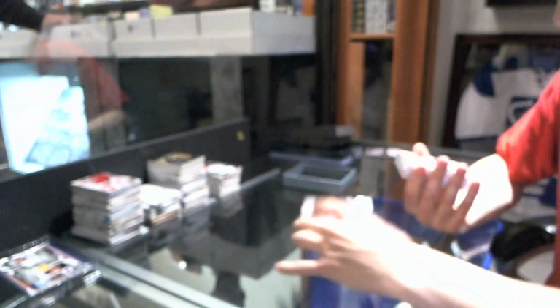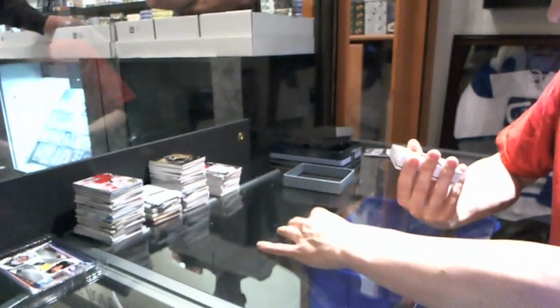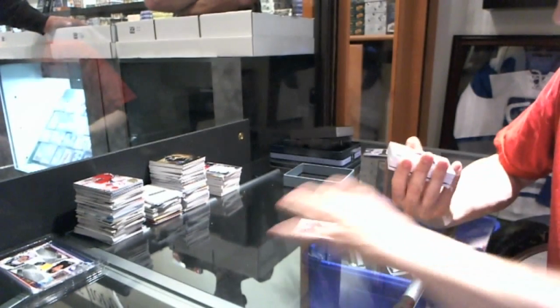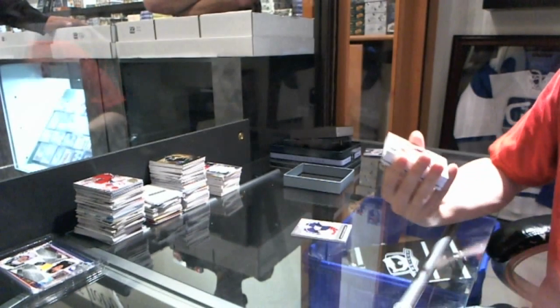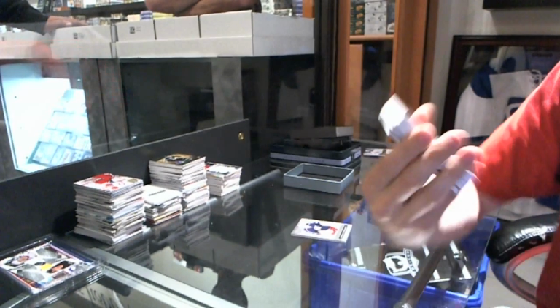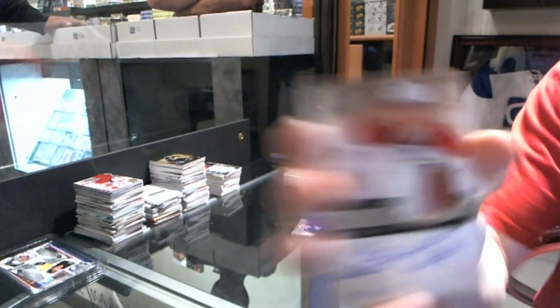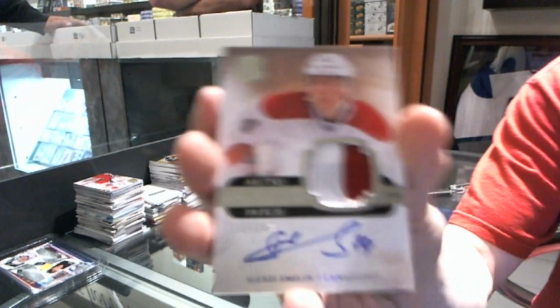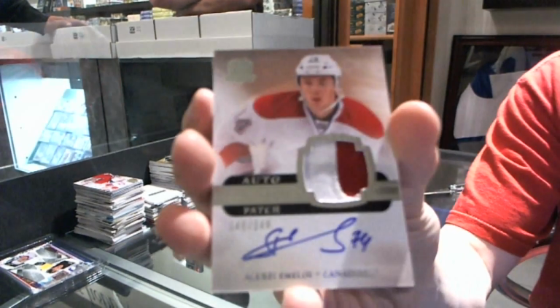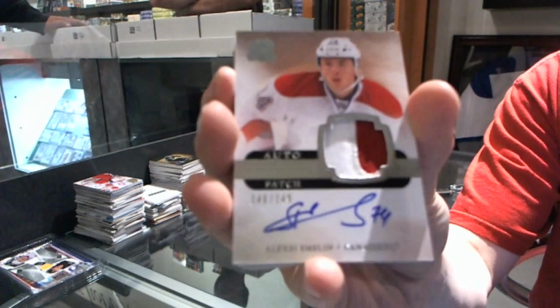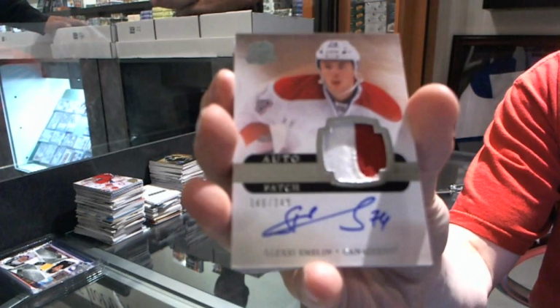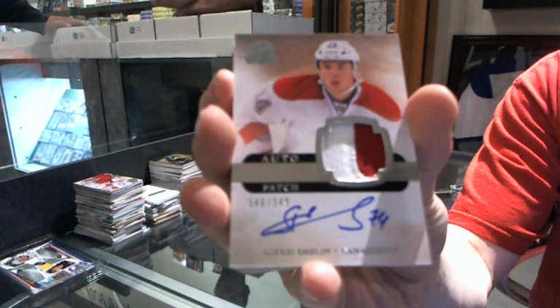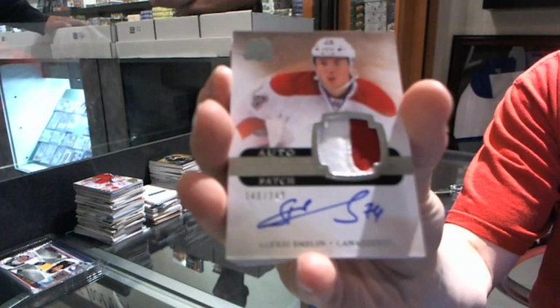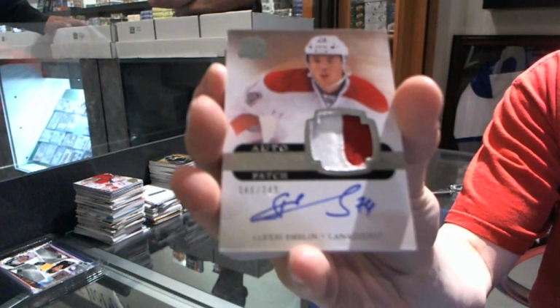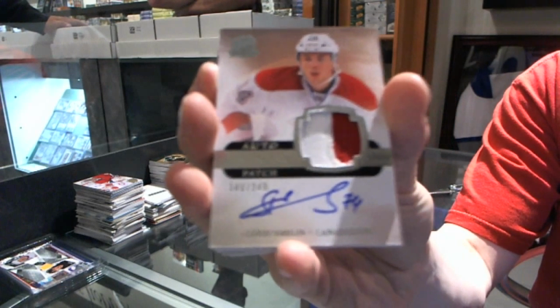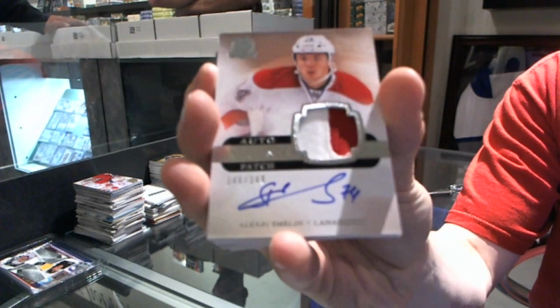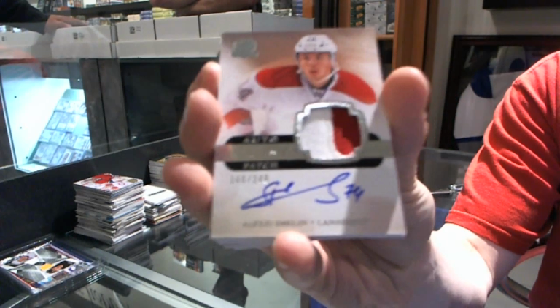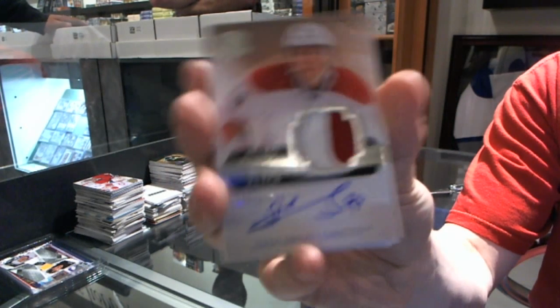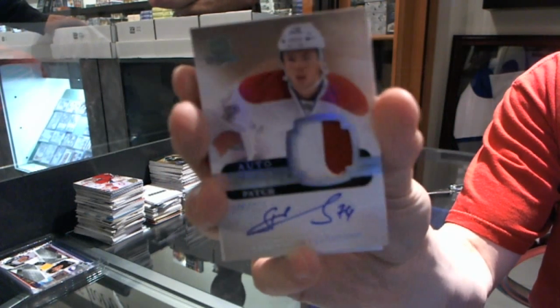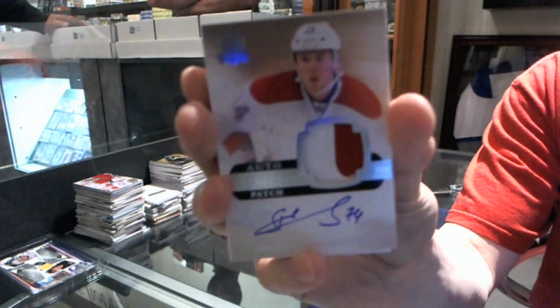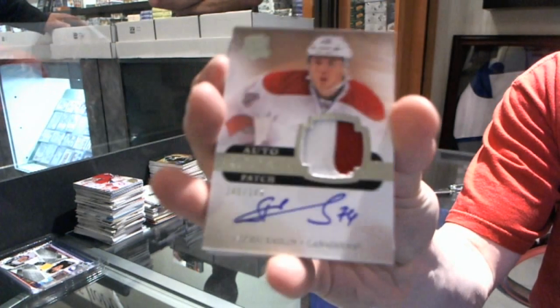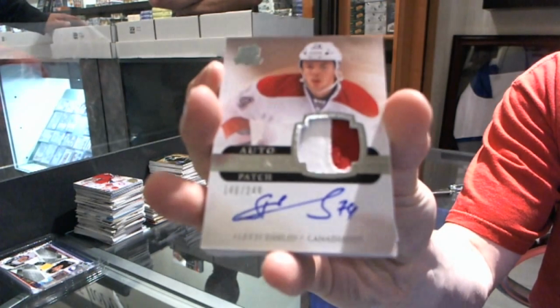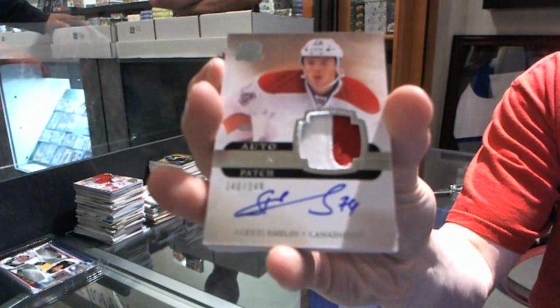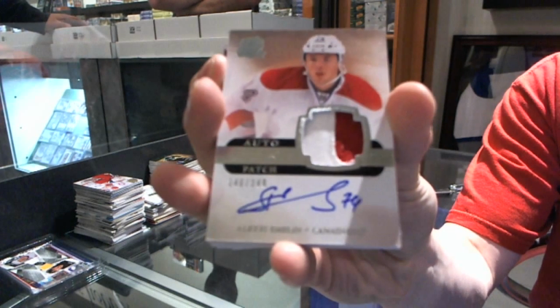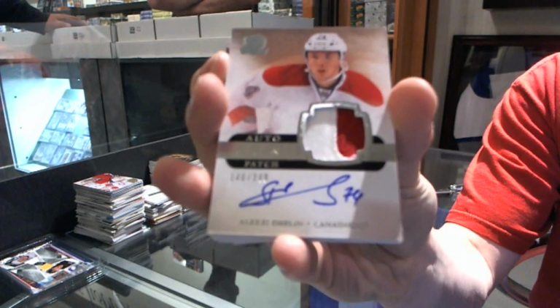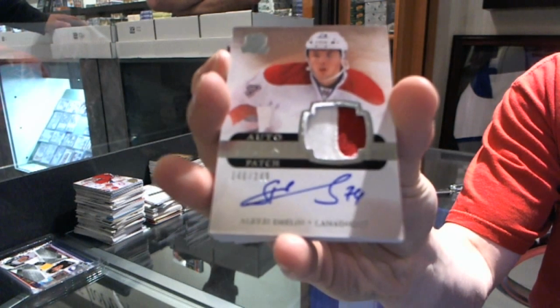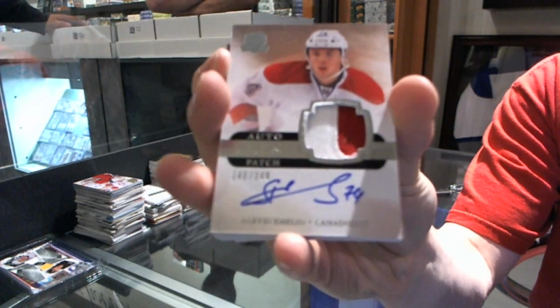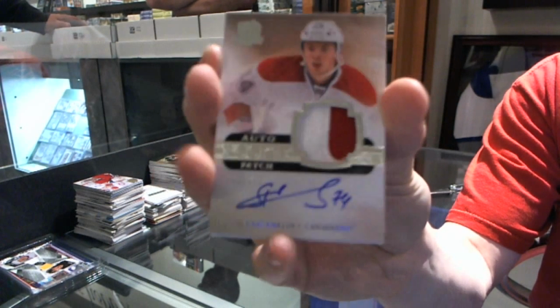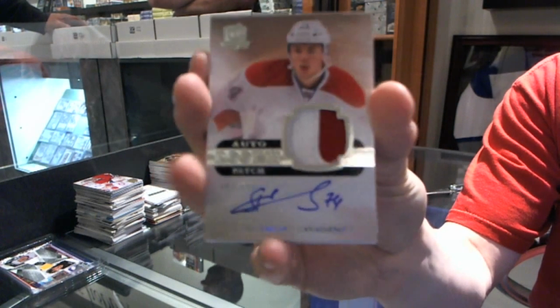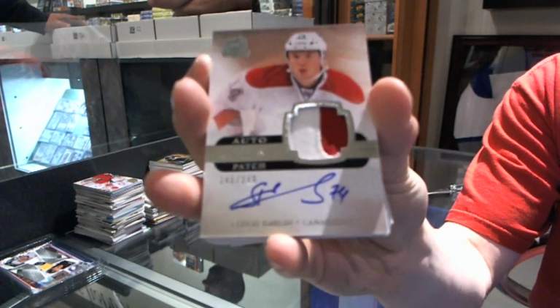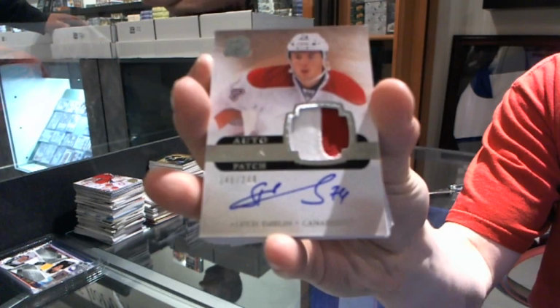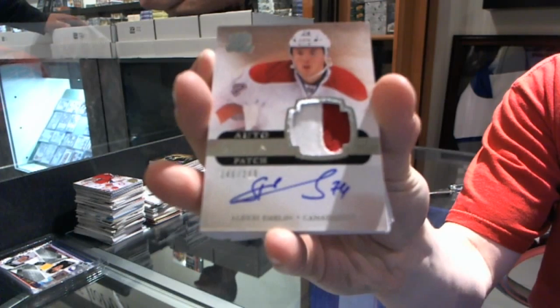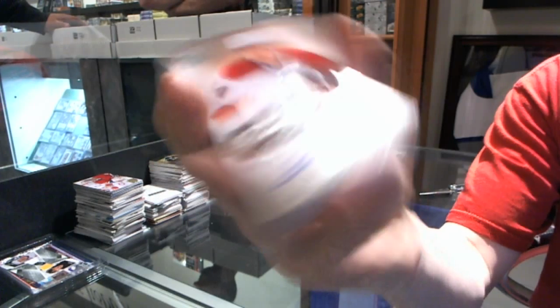We've got a two-color rookie patch auto, number 249 for the Montreal Canadiens — Alexei Emelin.